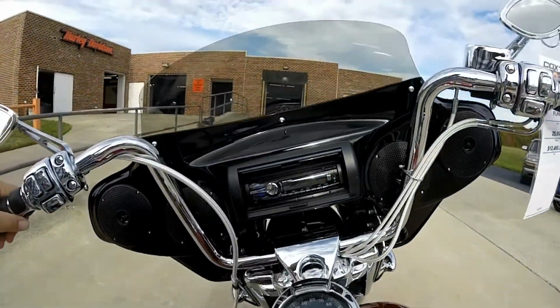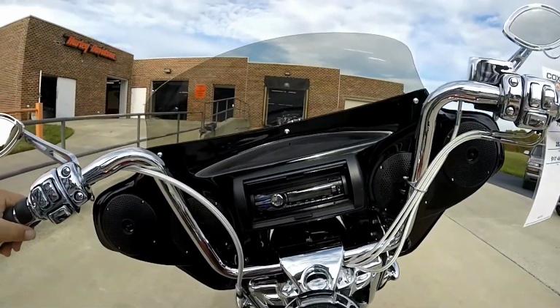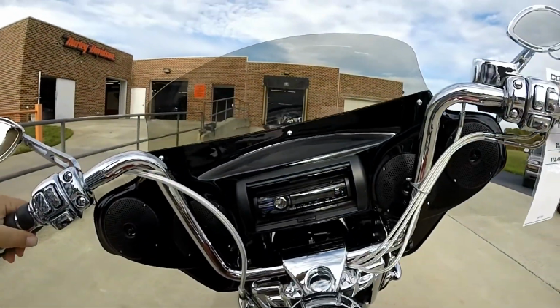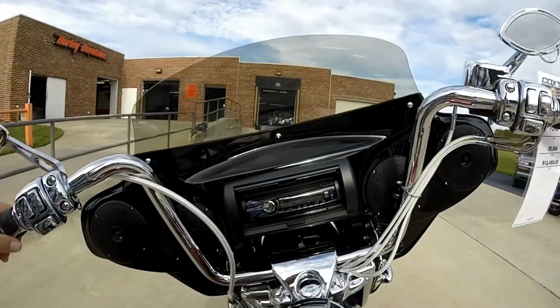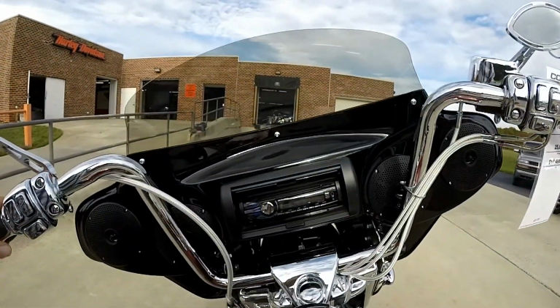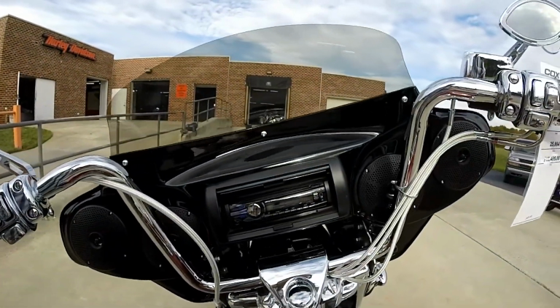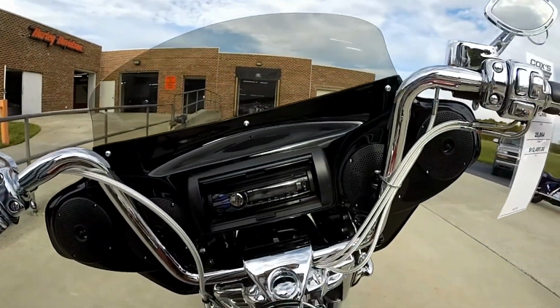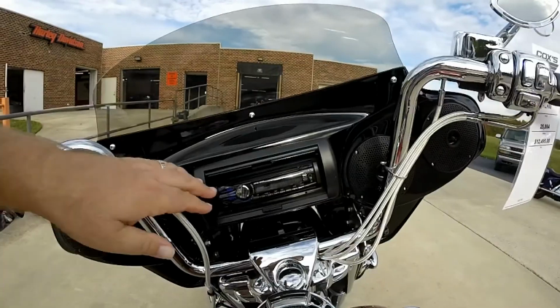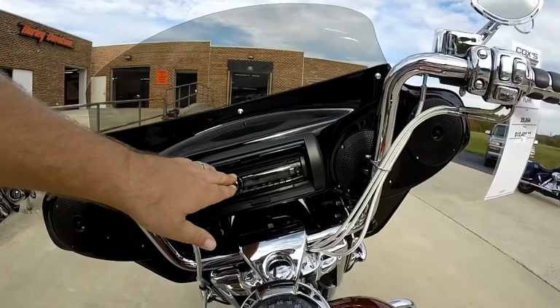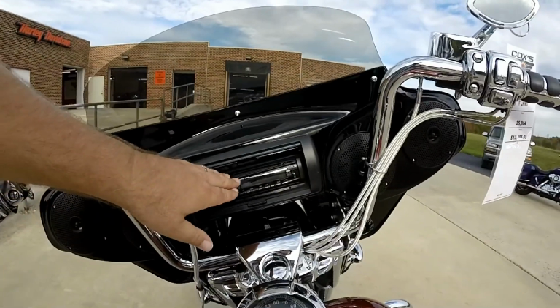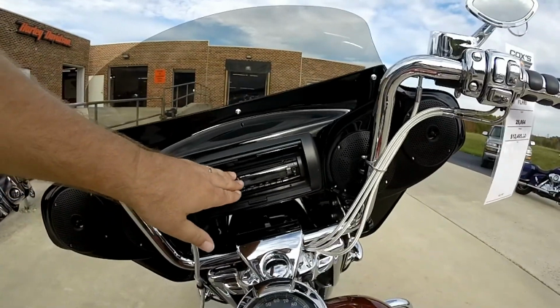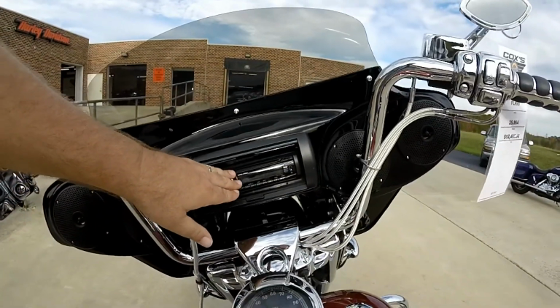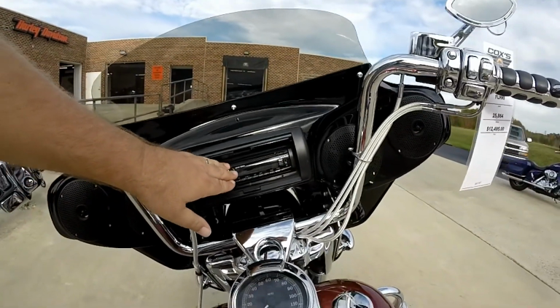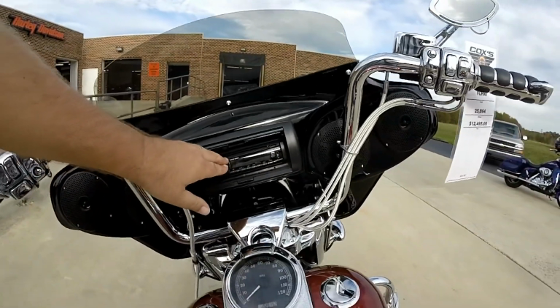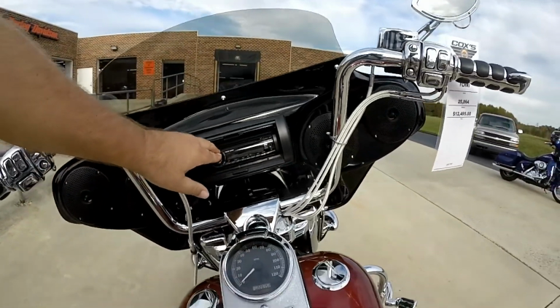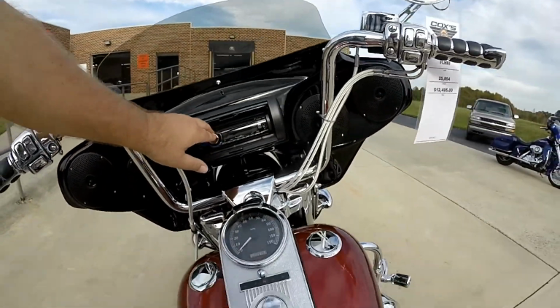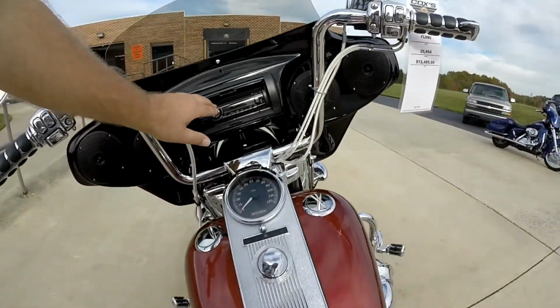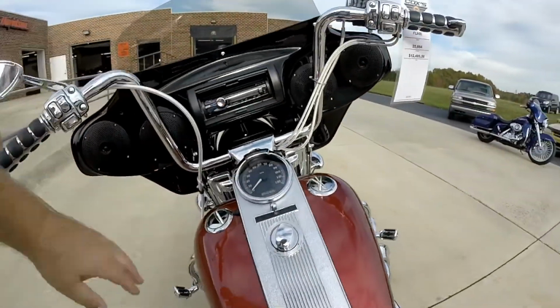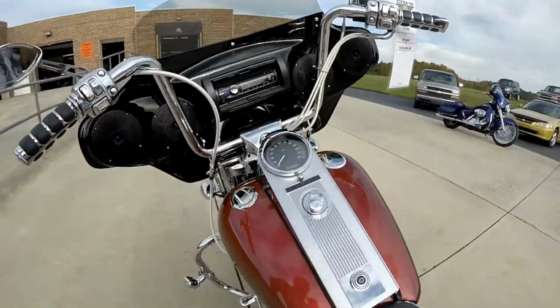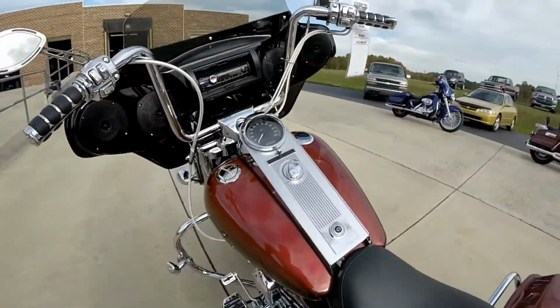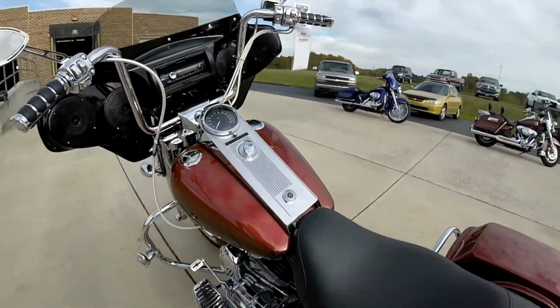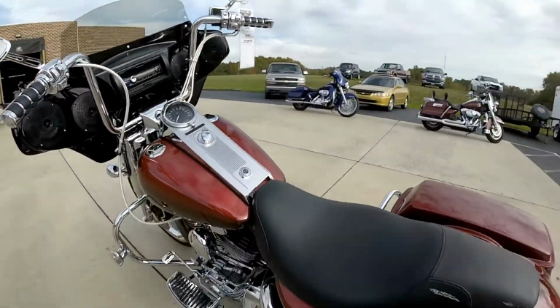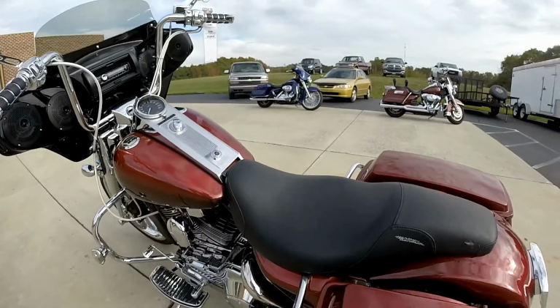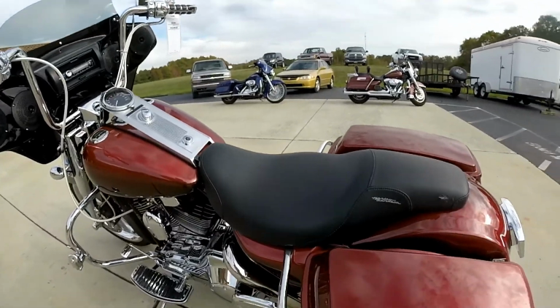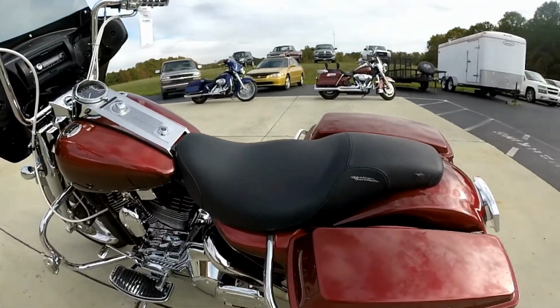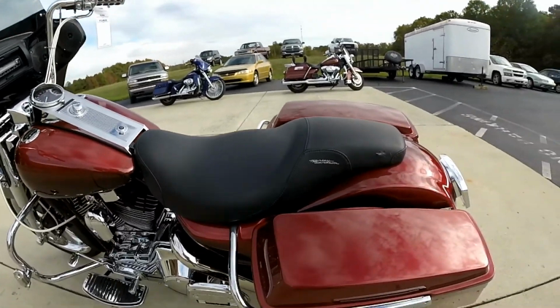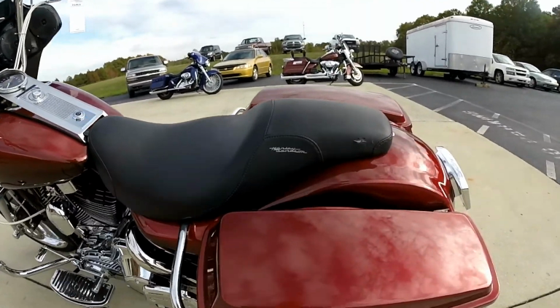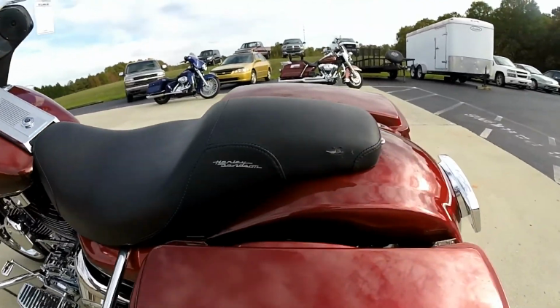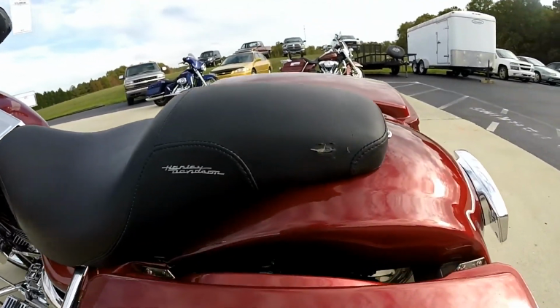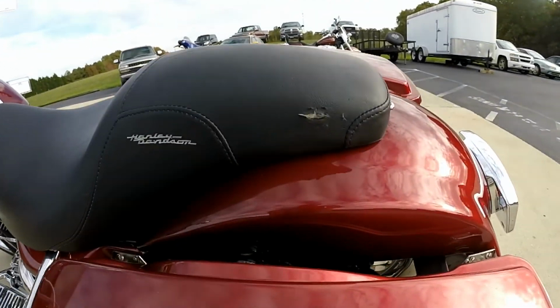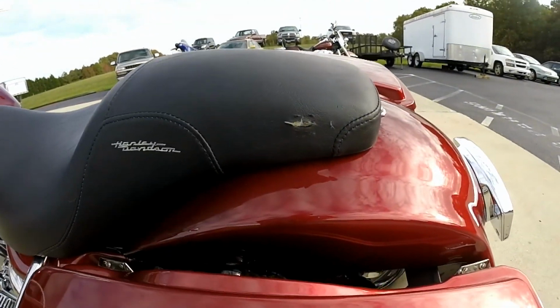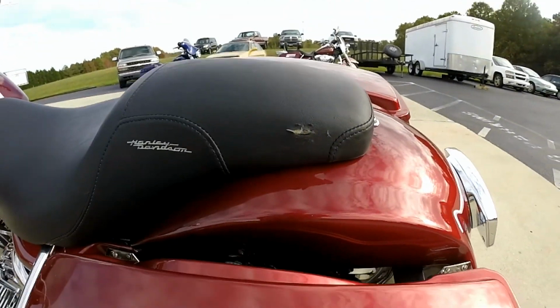Got a Sony stereo, four speakers — nice and loud. Seat does have a tear in it right there.